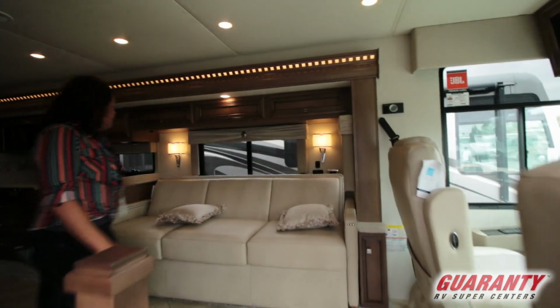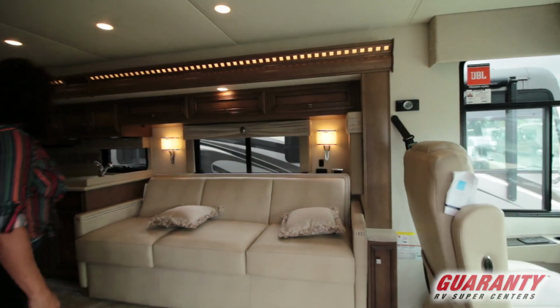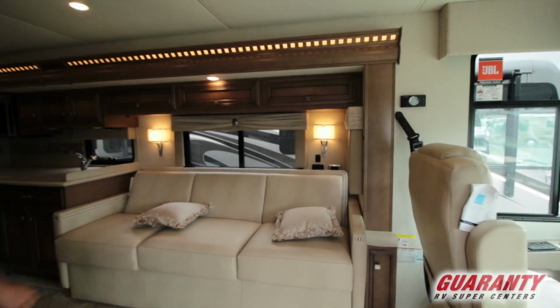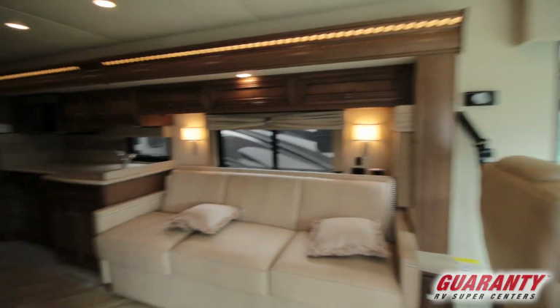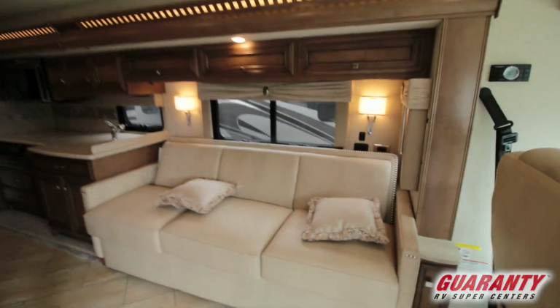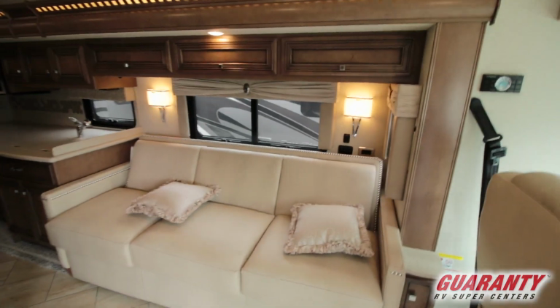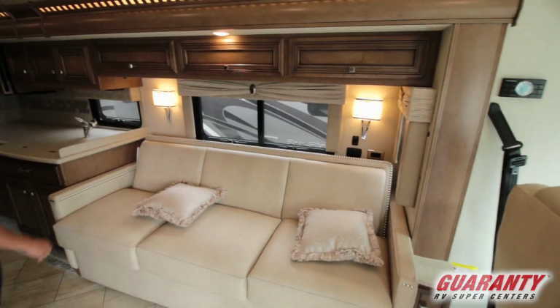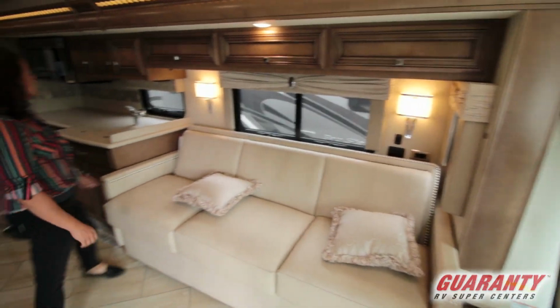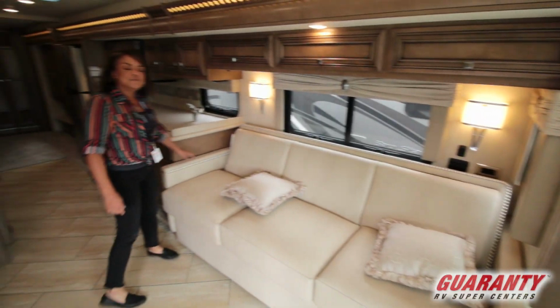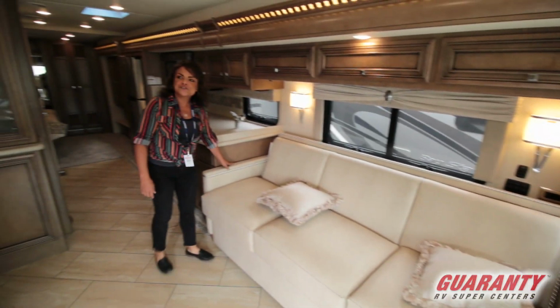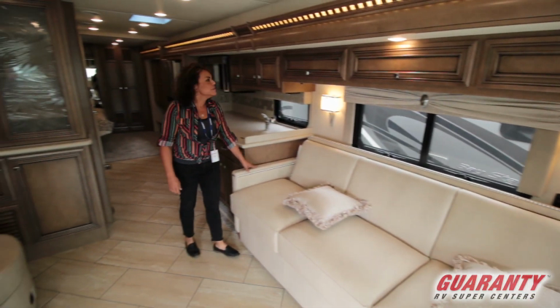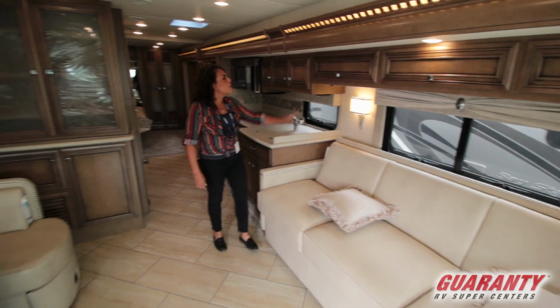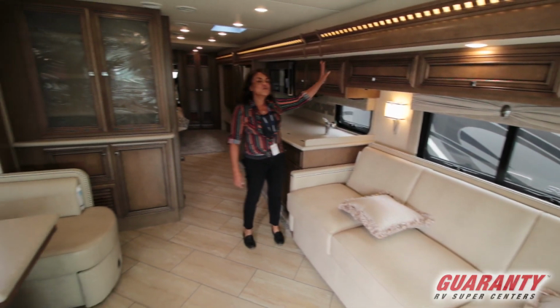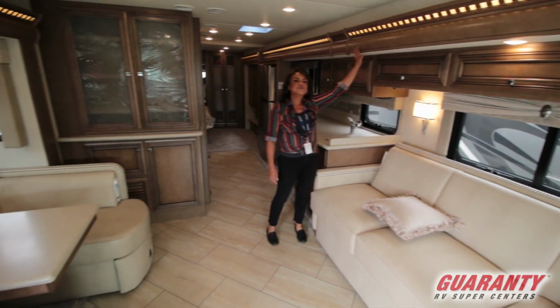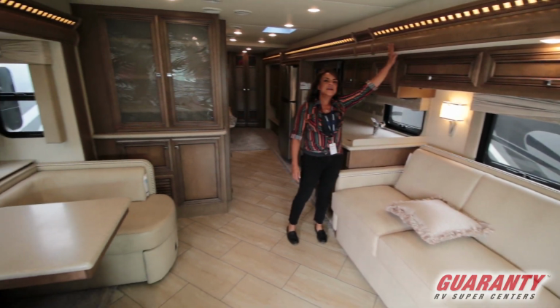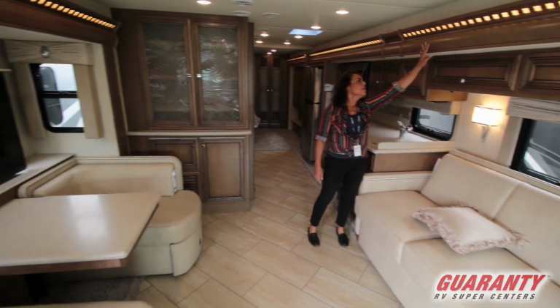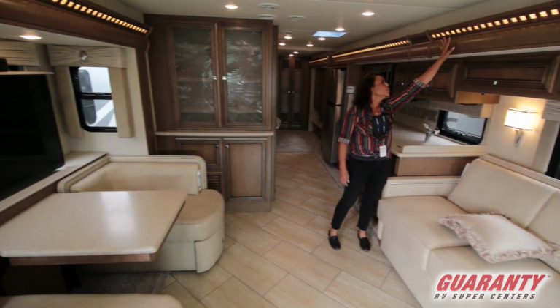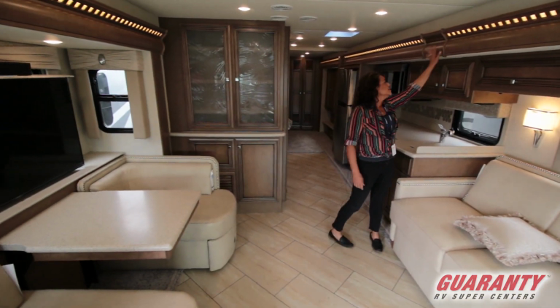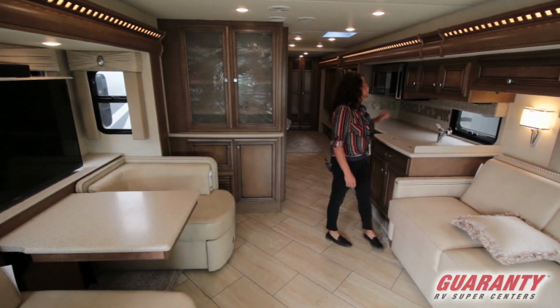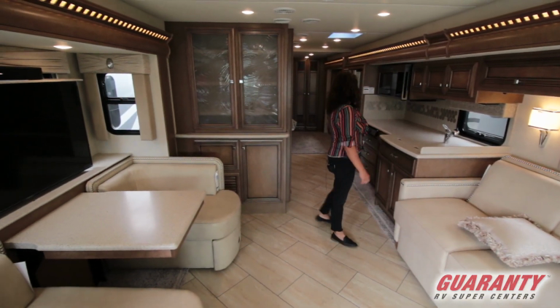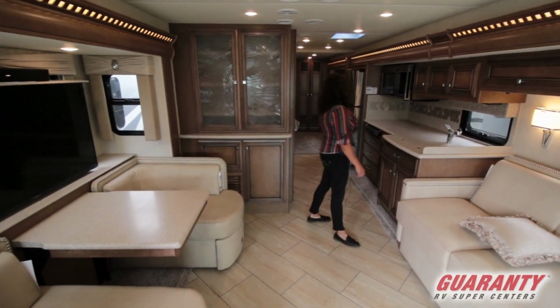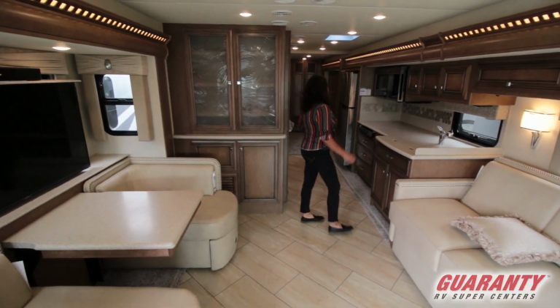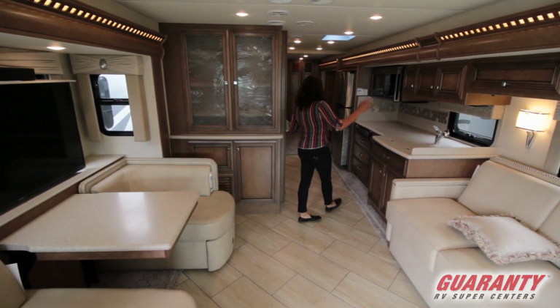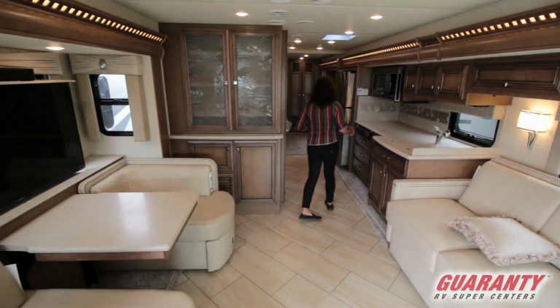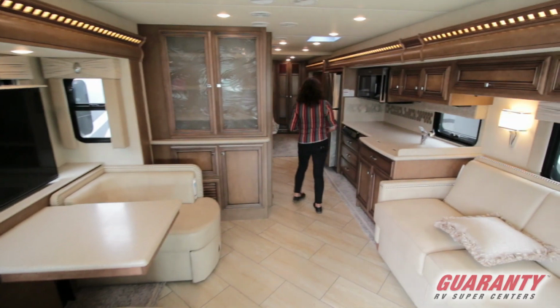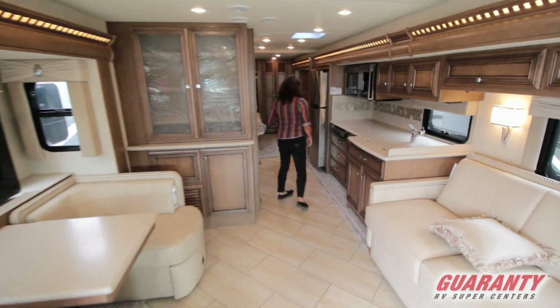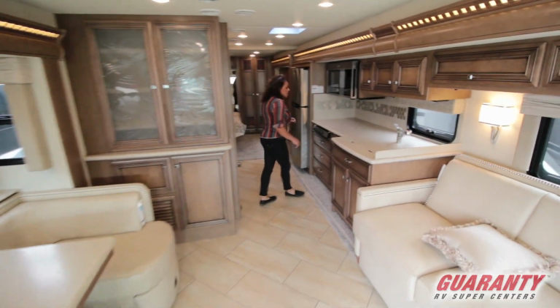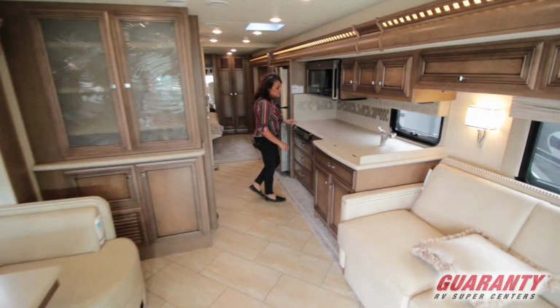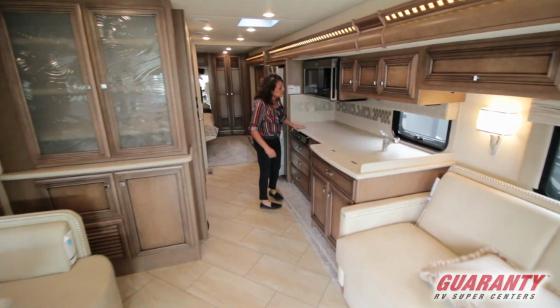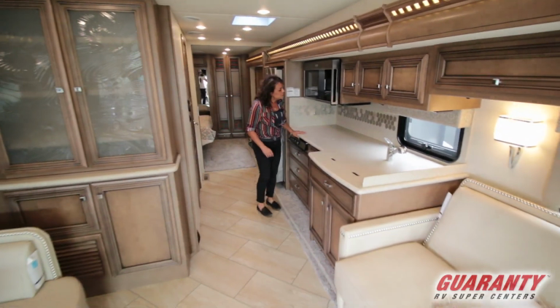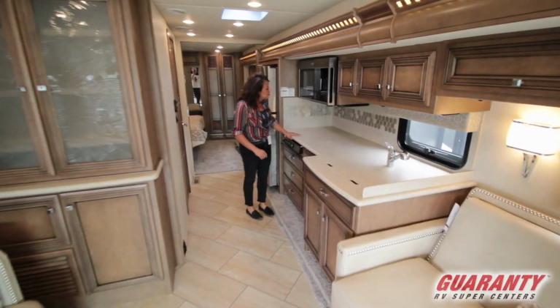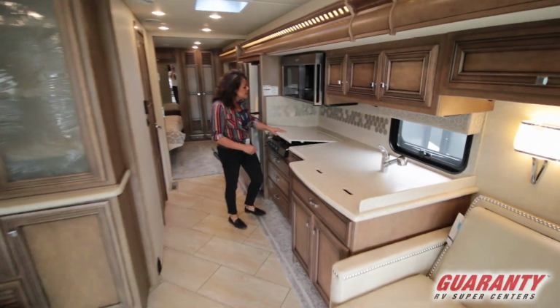All interior is beautiful. This is Flex Steel furniture. We've got all hardwoods right here, recessed lights, accent lighting, and a nice kitchen with good counter space.